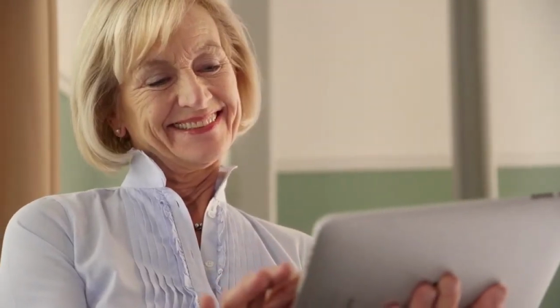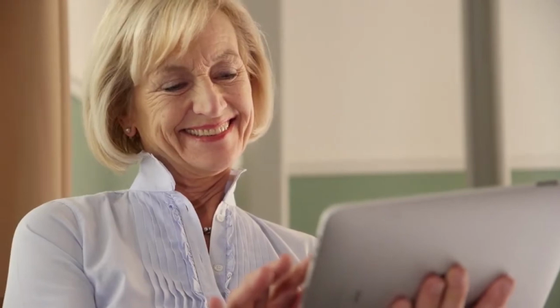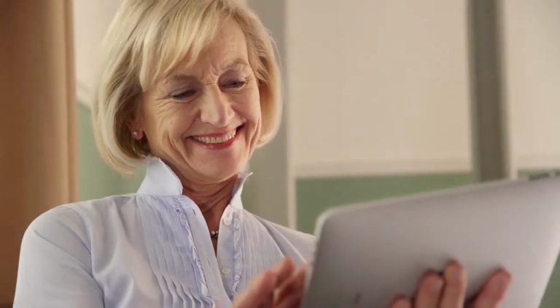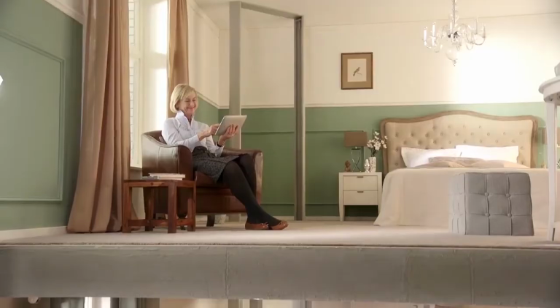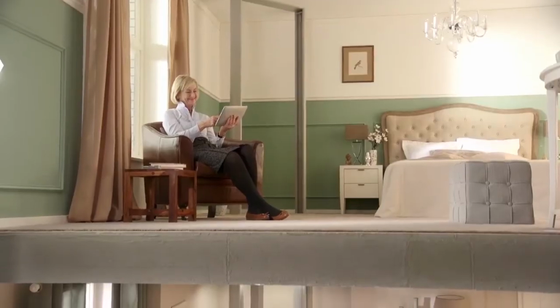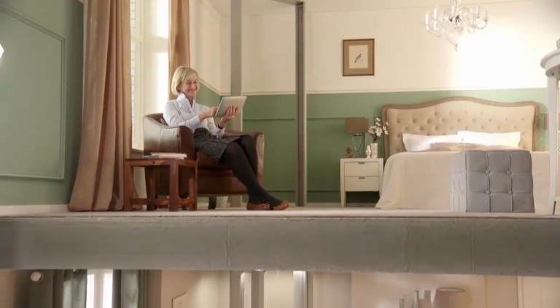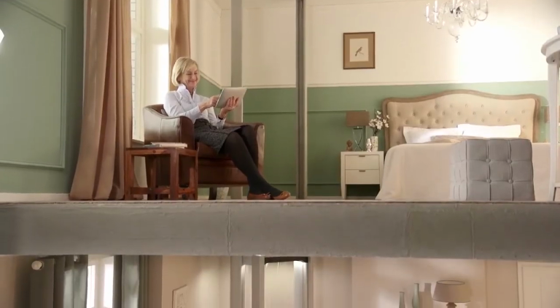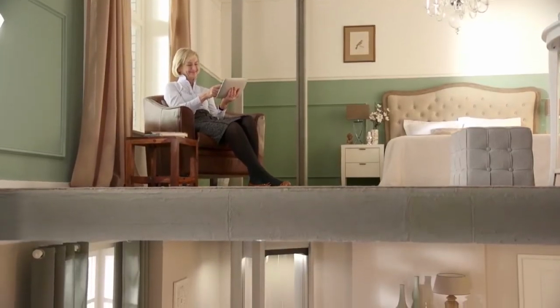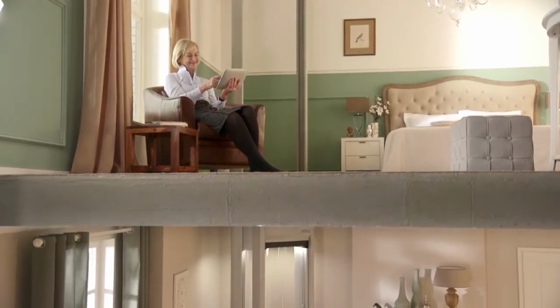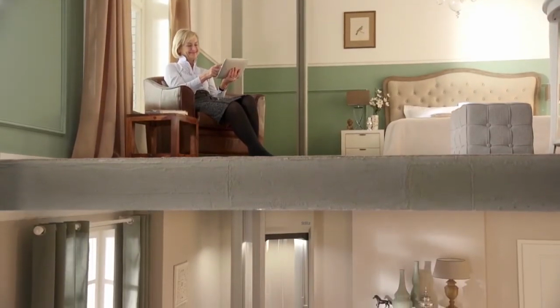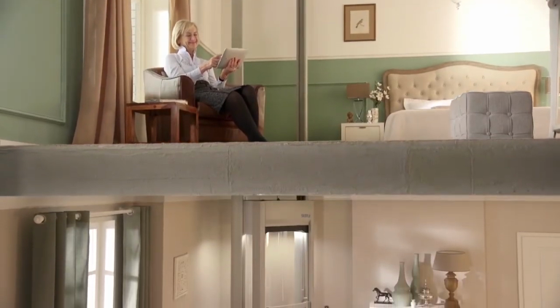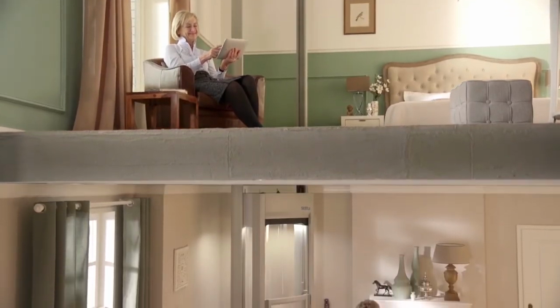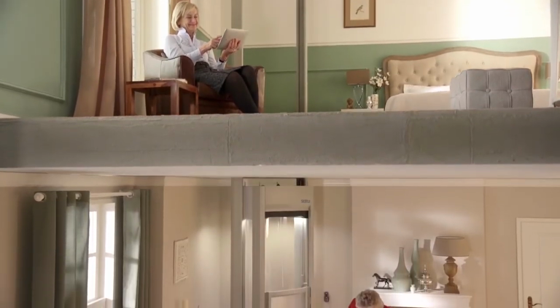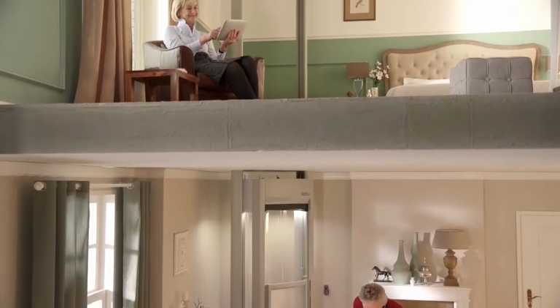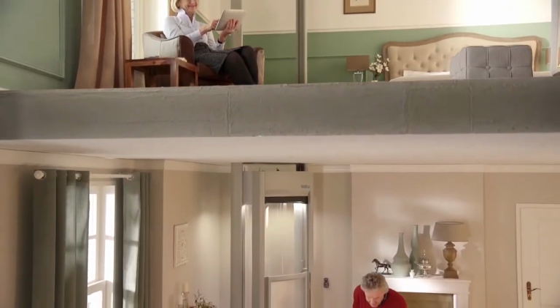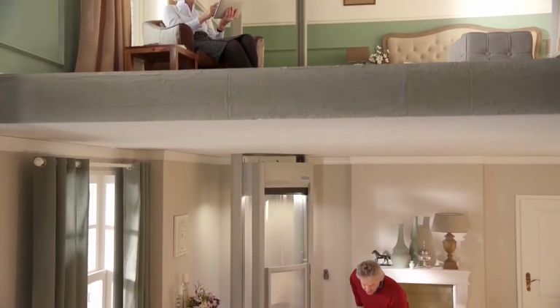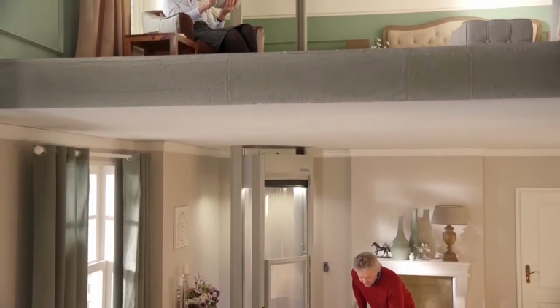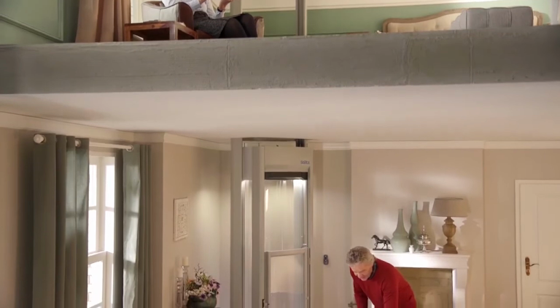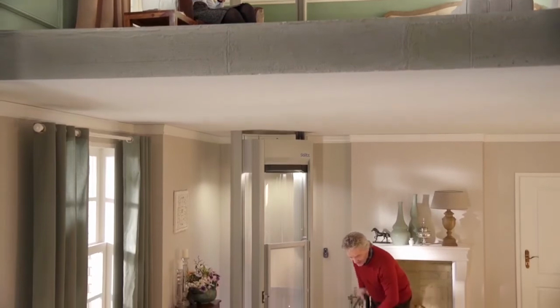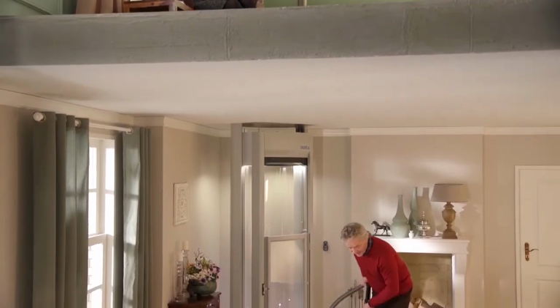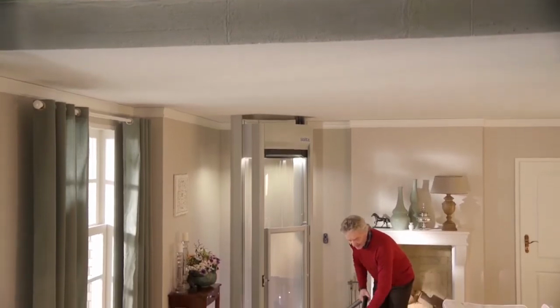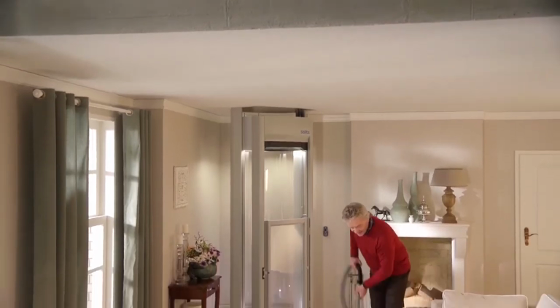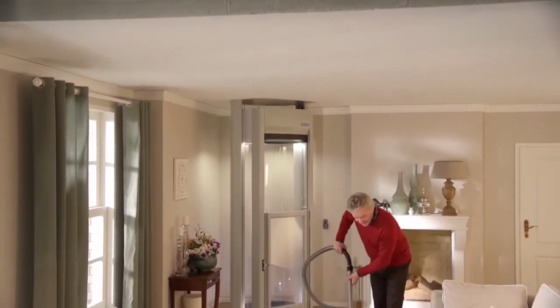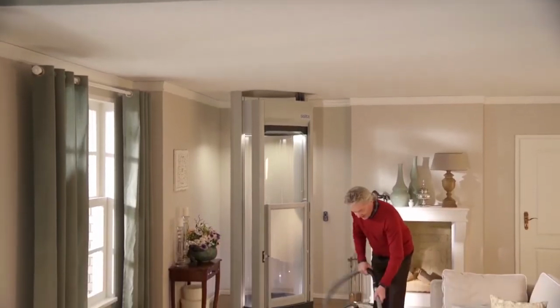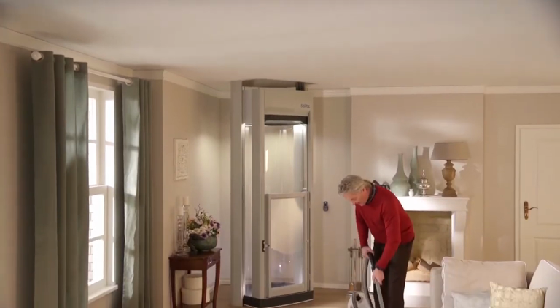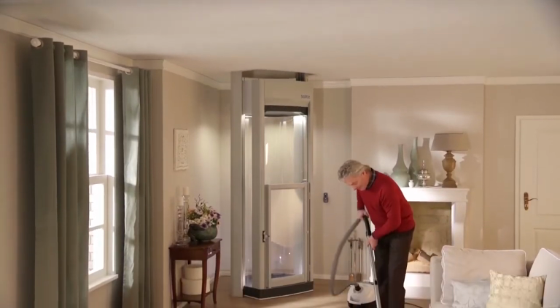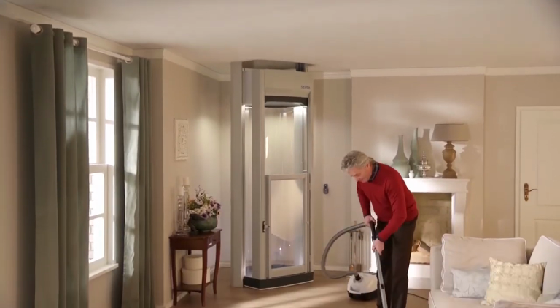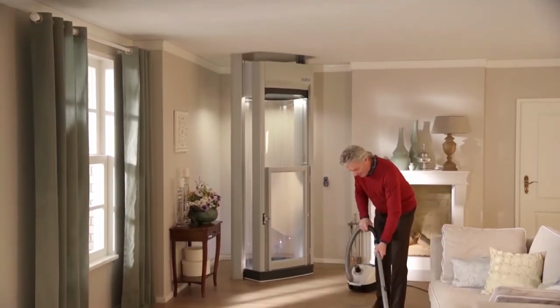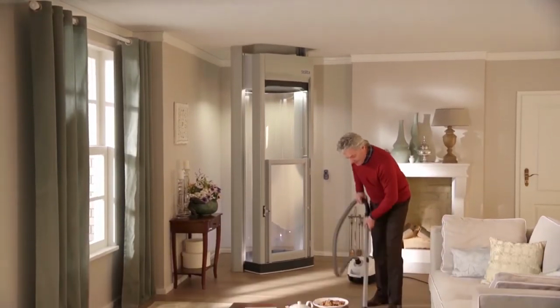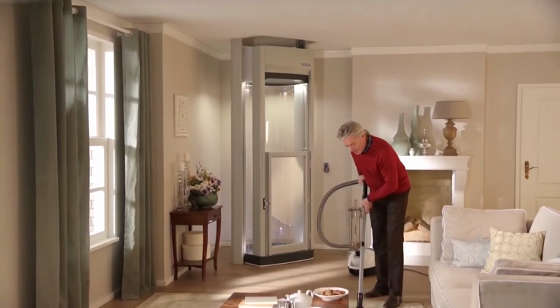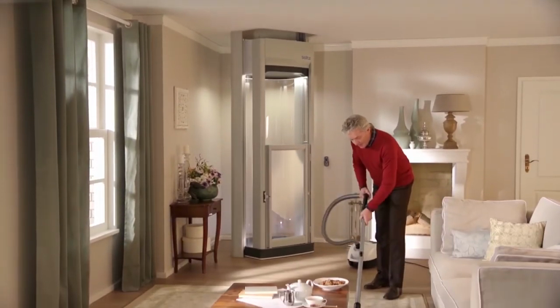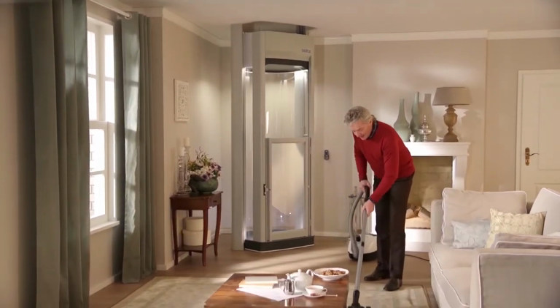More and more people are discovering how a Stilts Home Lift can give them freedom, flexibility and independence. So why have a stair lift when you can have a real lift?